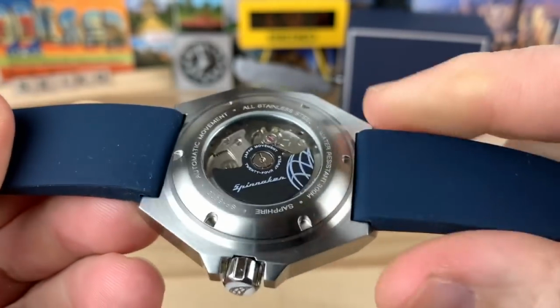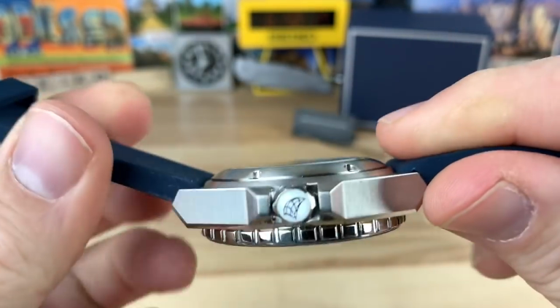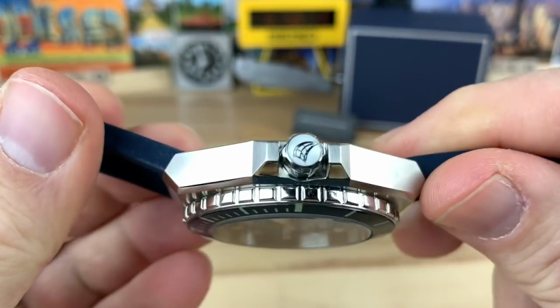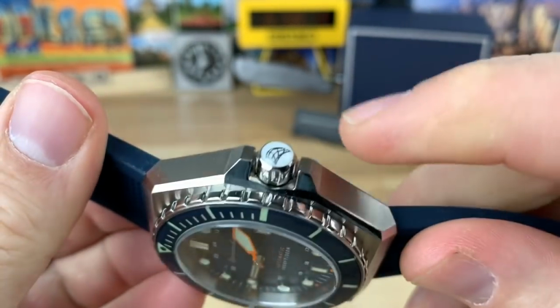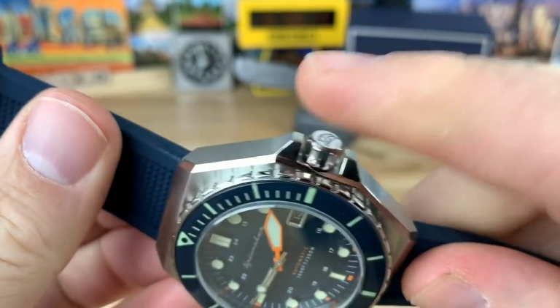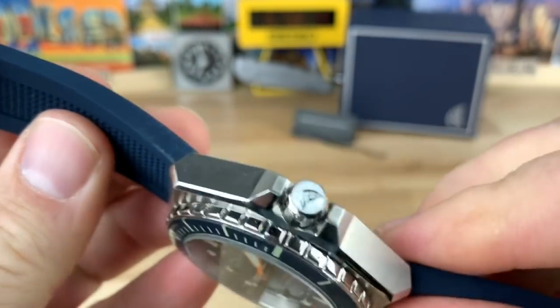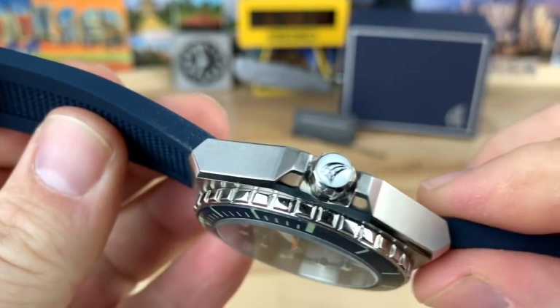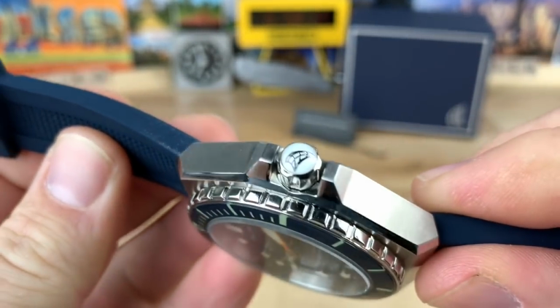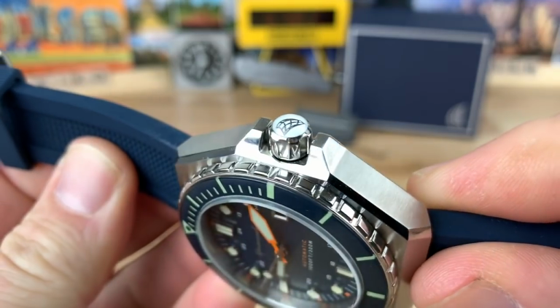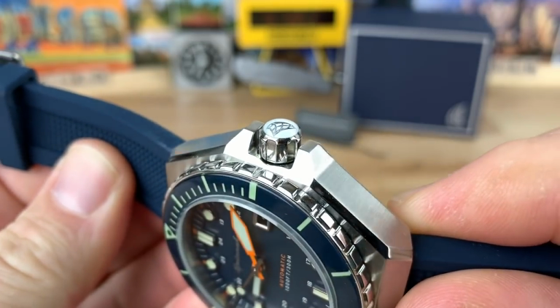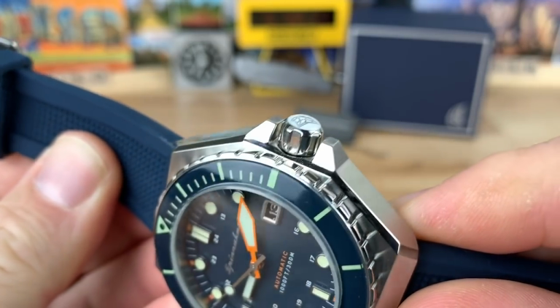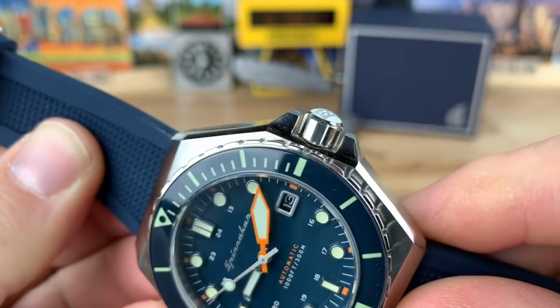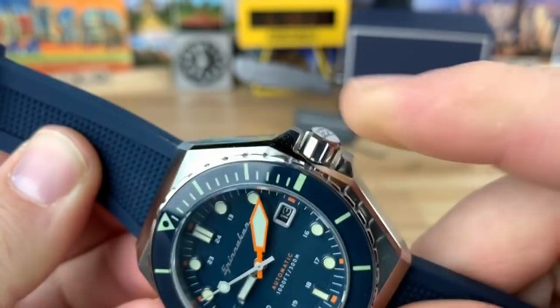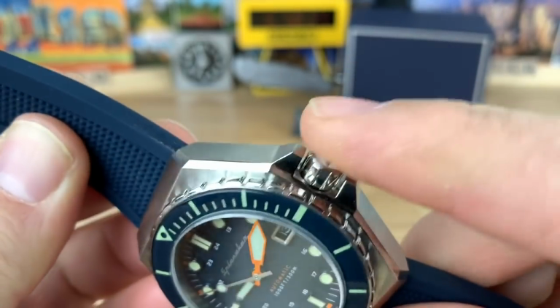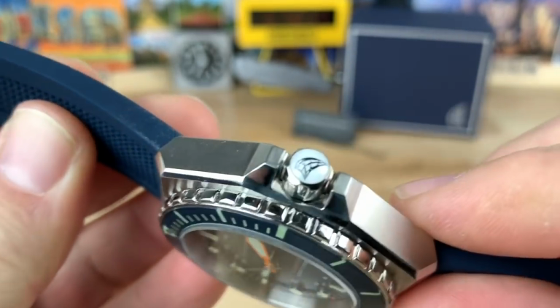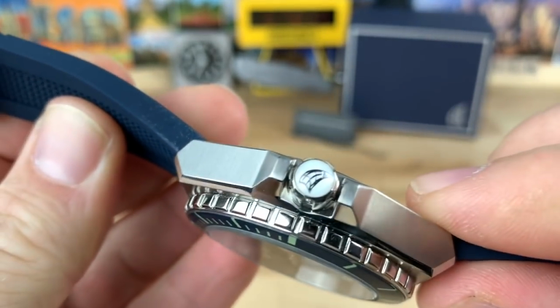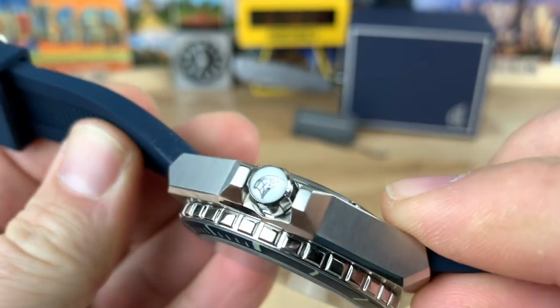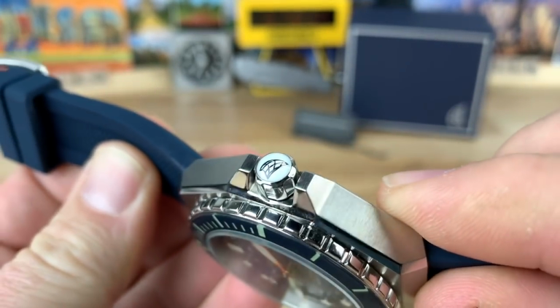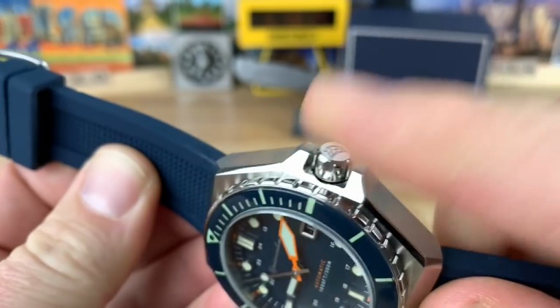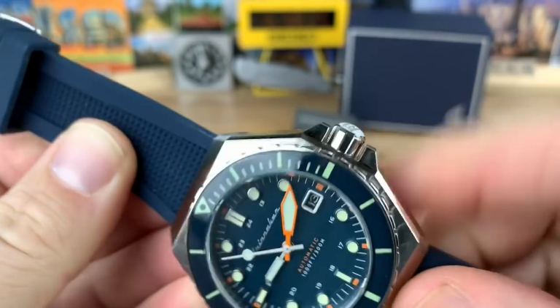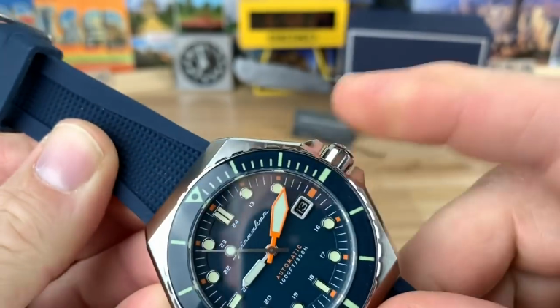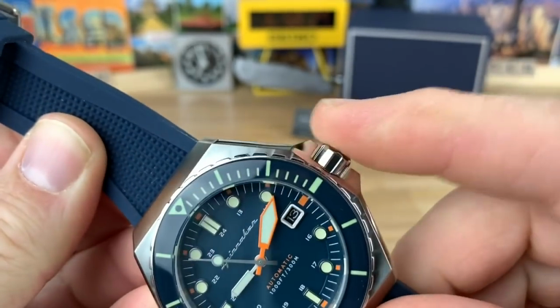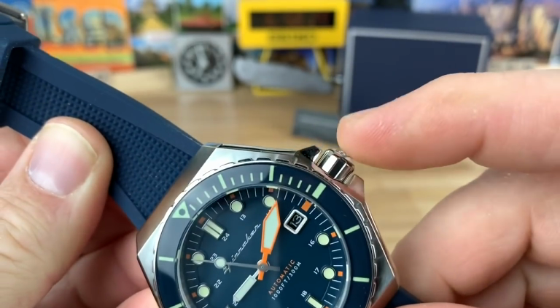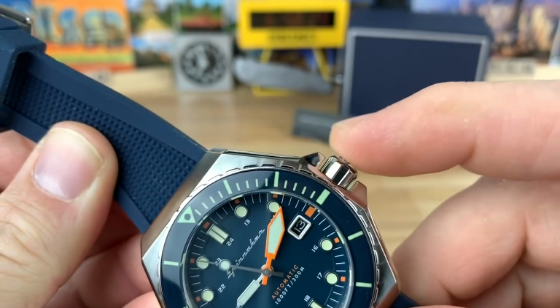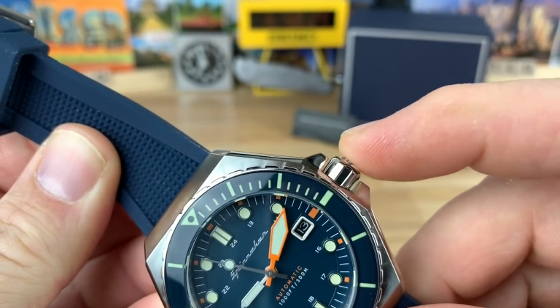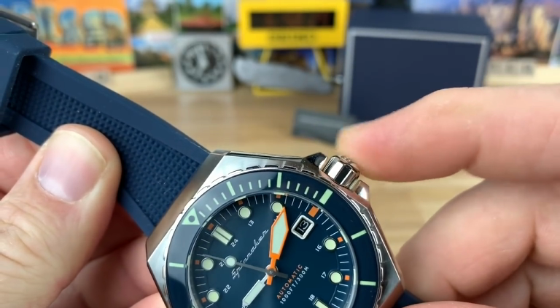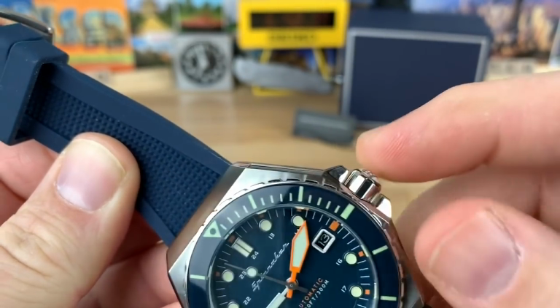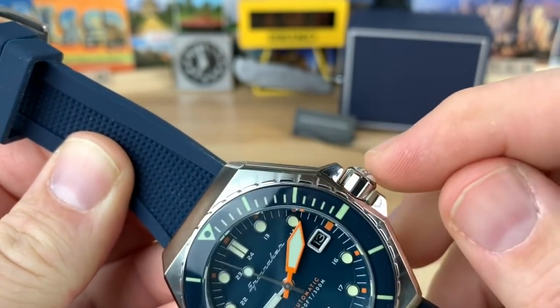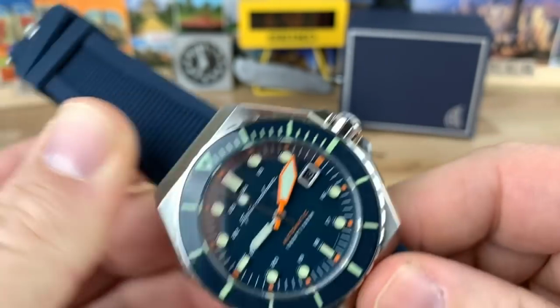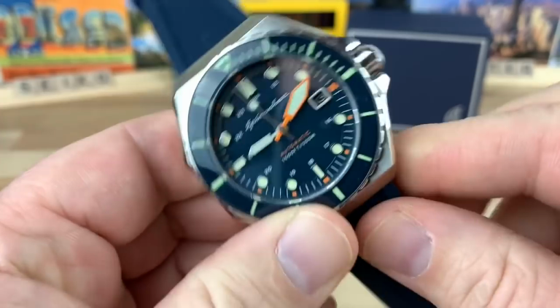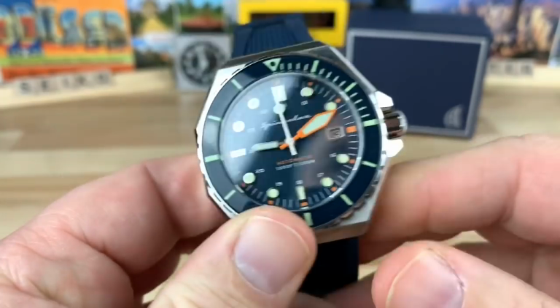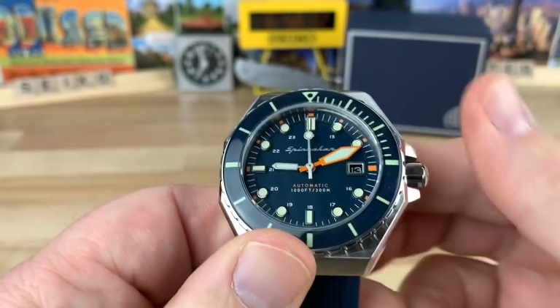Overall, really good case design. You can see a little bit different crown design — it has like a white inlay or something in there. You can feel it has a little bit of traction on it, so I'm not sure what that material is — some sort of resin or plastic.